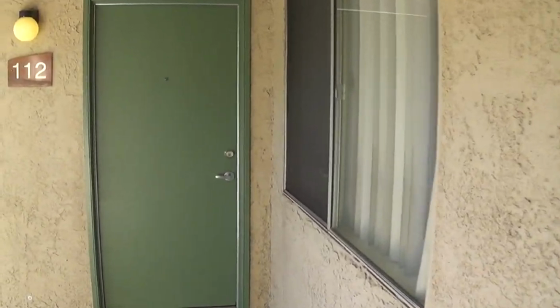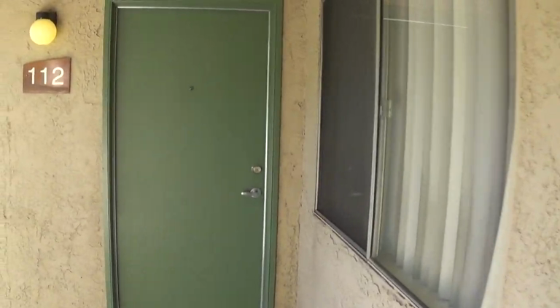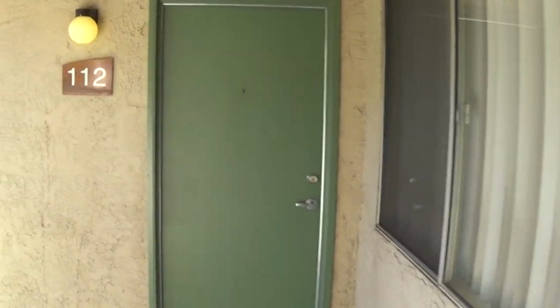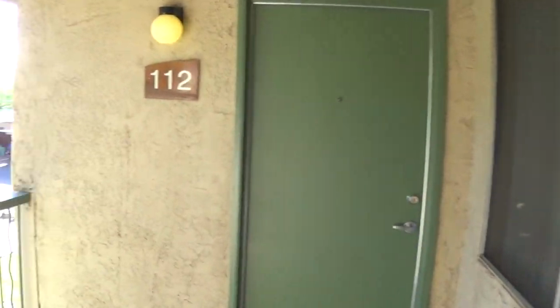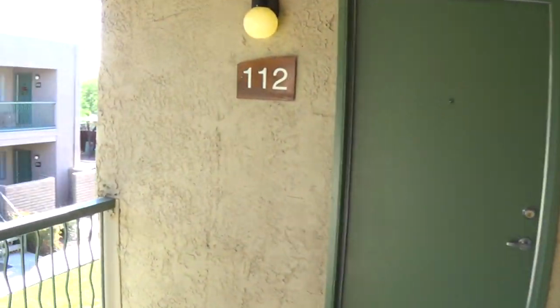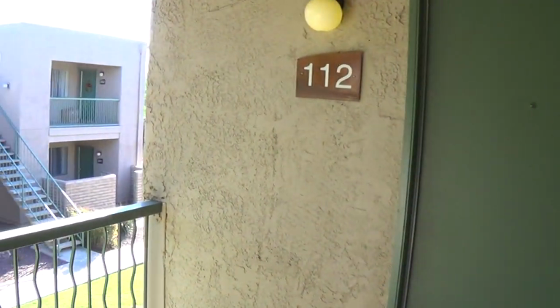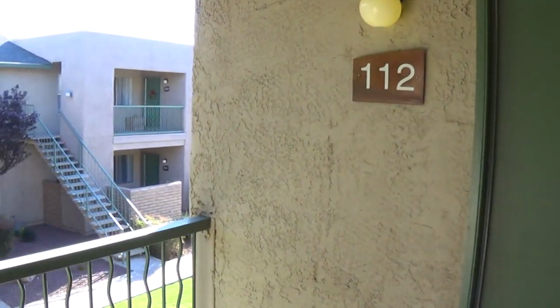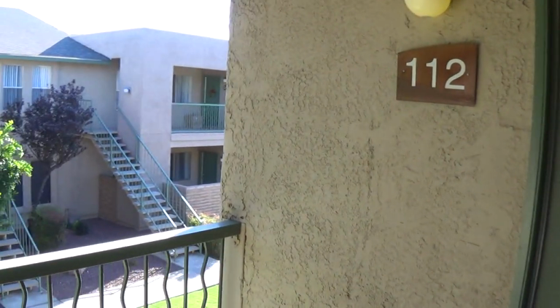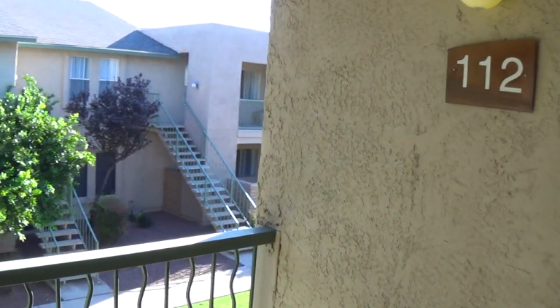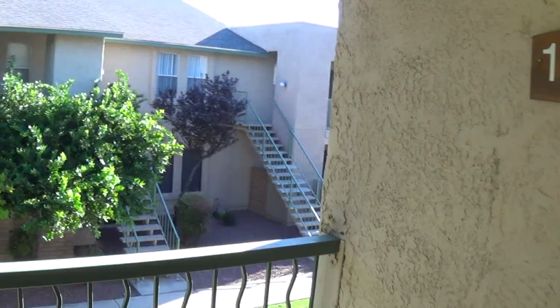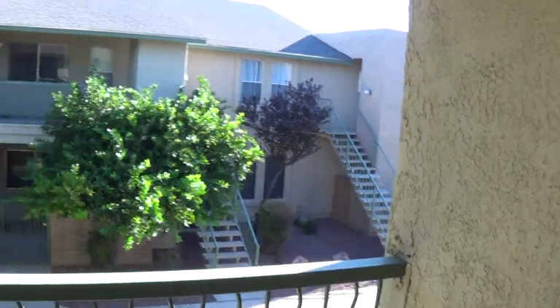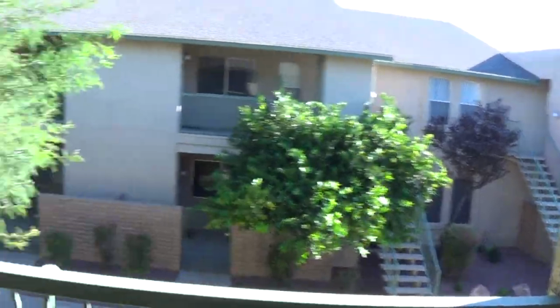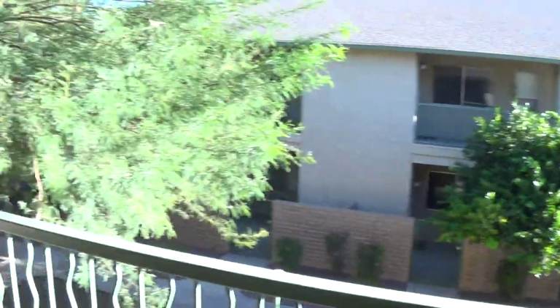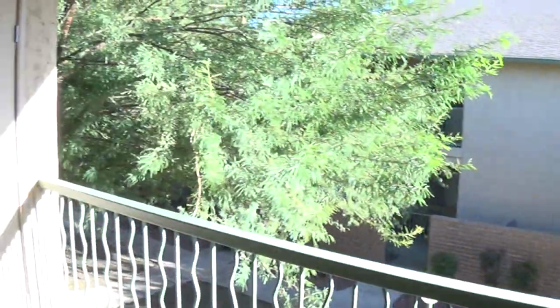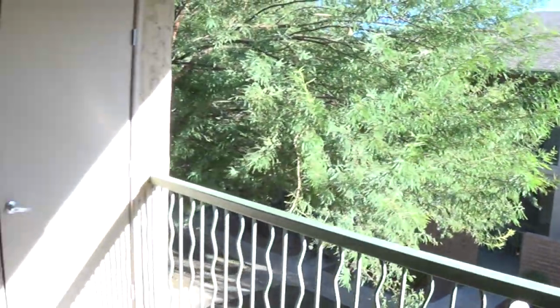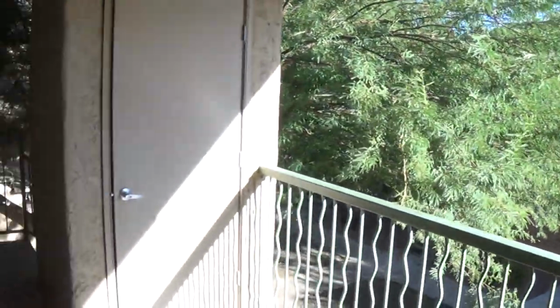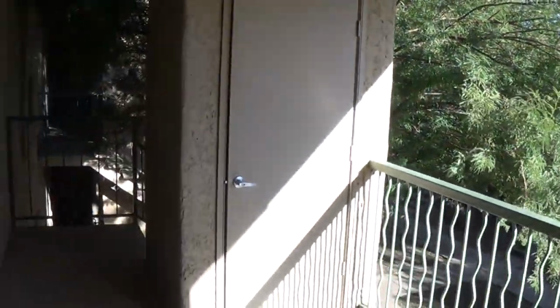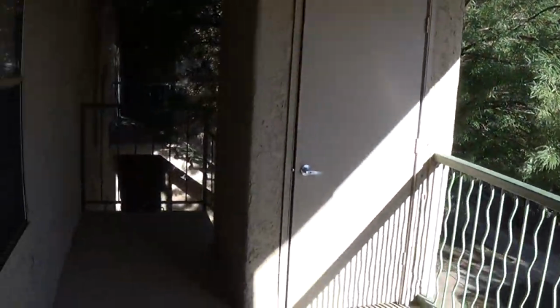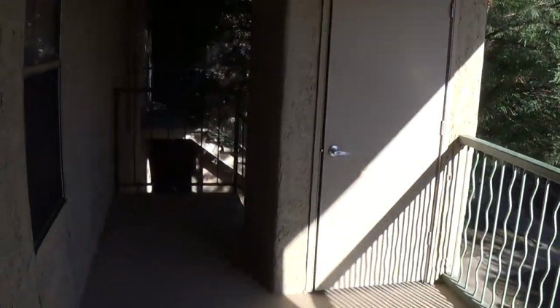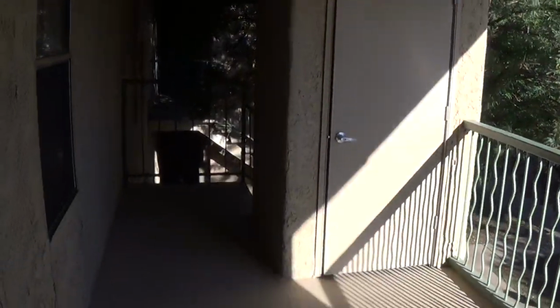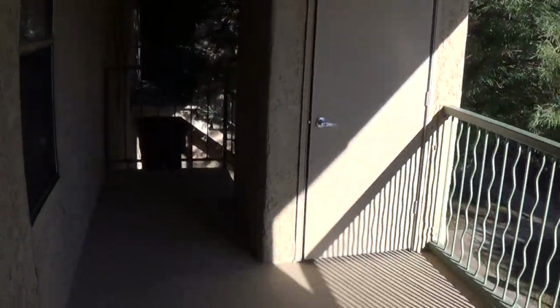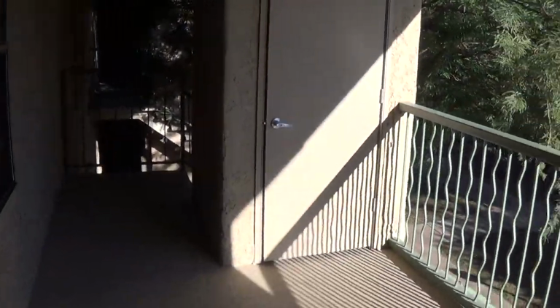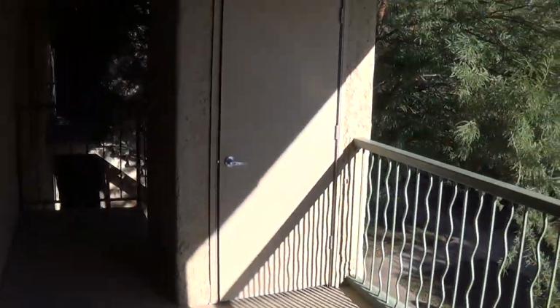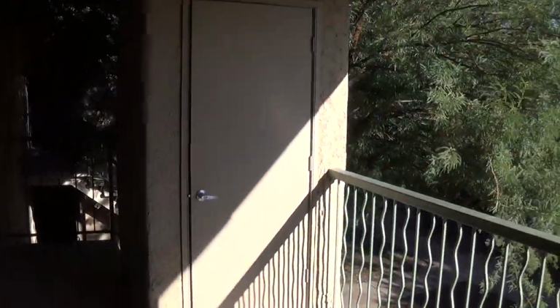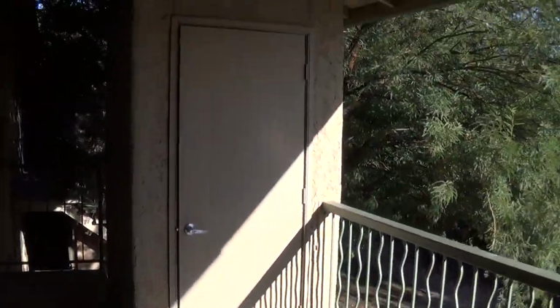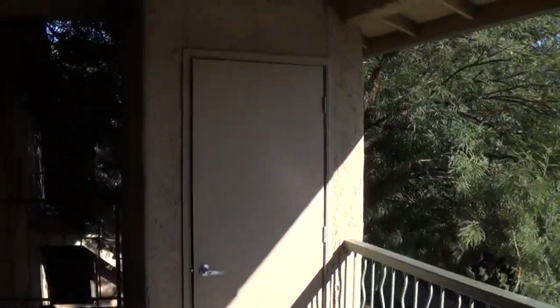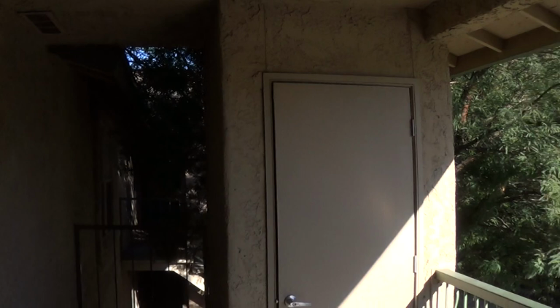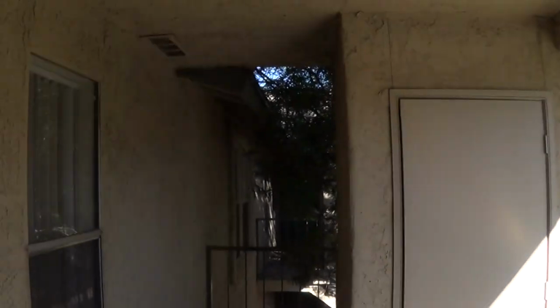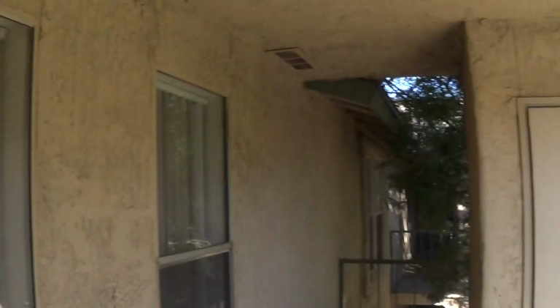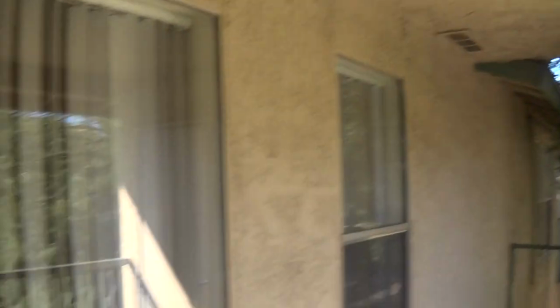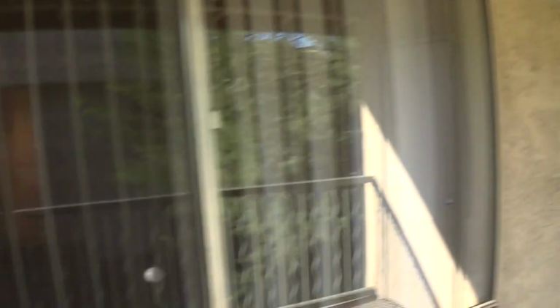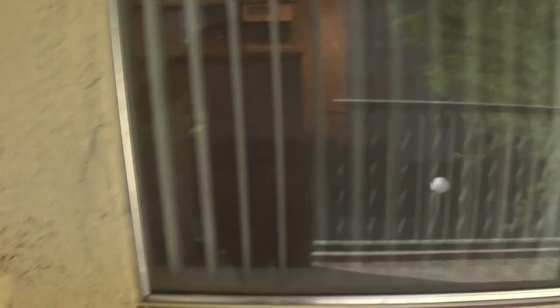All of our upstairs units have these really nice size balconies, a private staircase, and outside storage. Let's take you inside here.